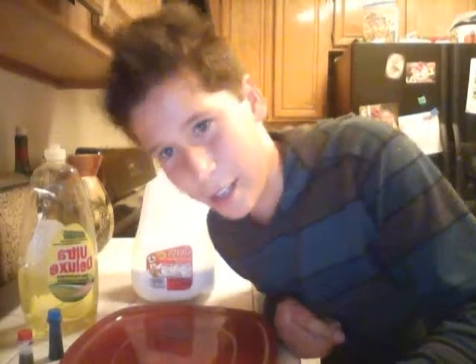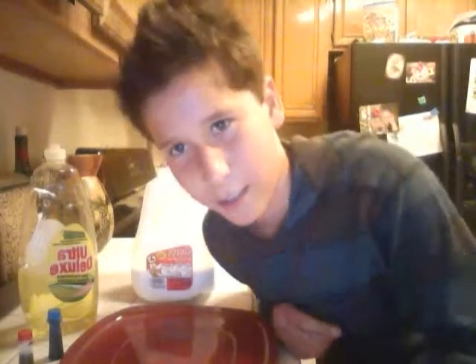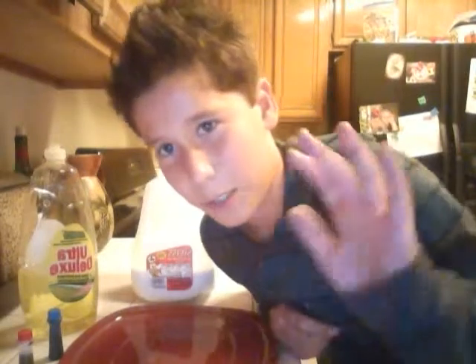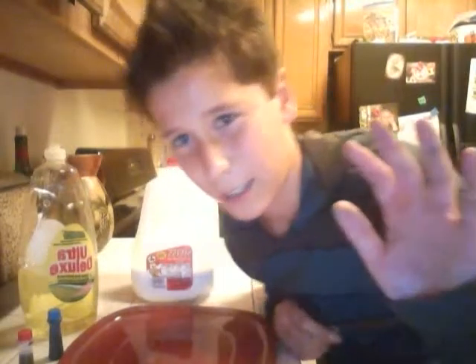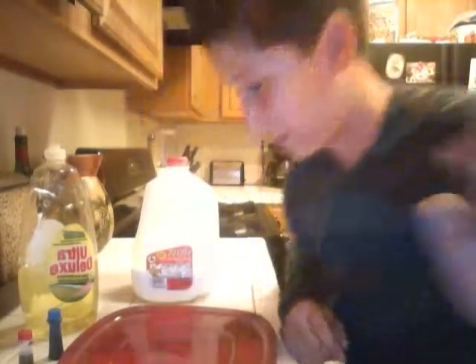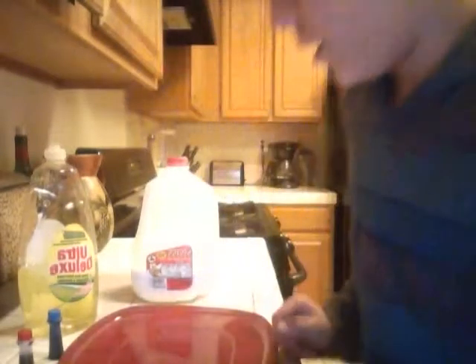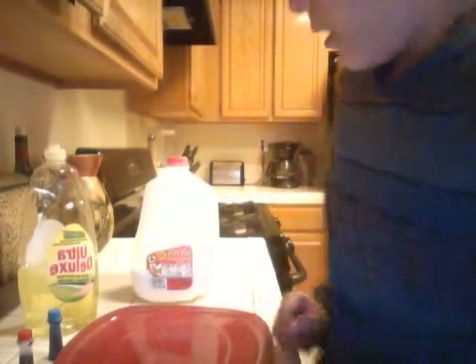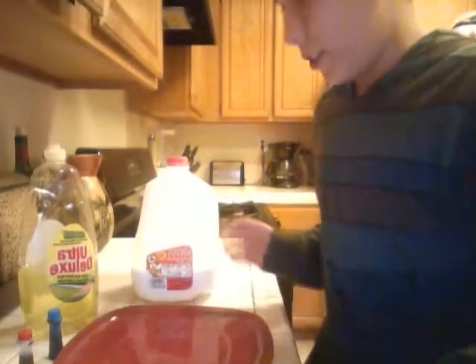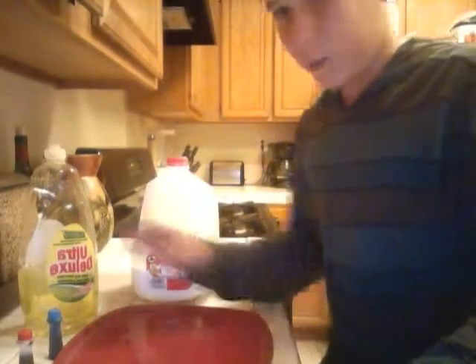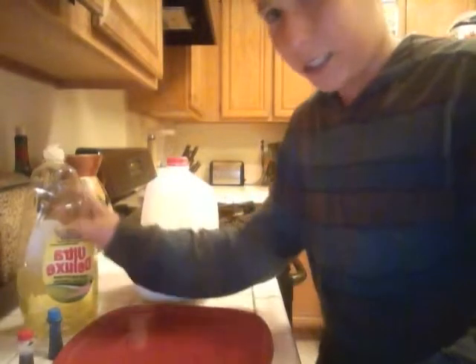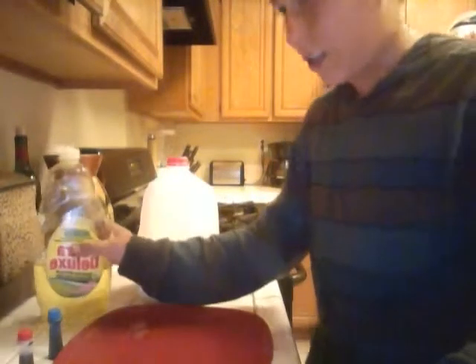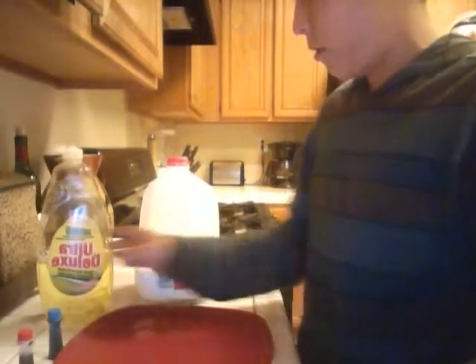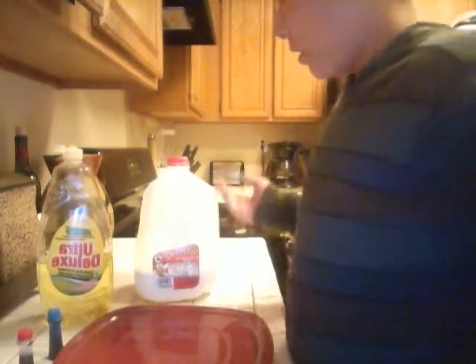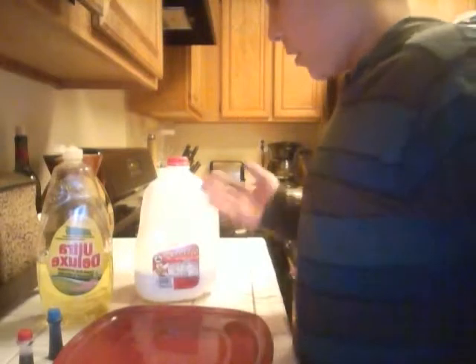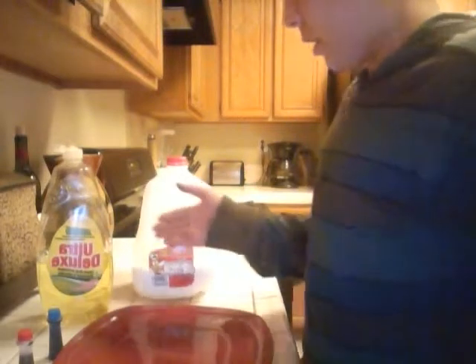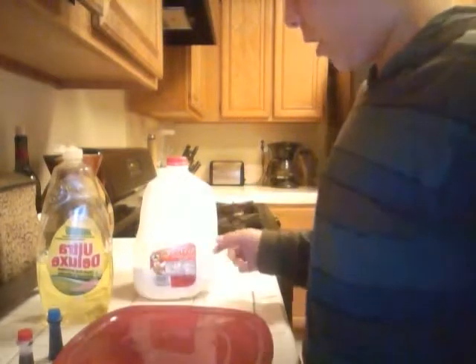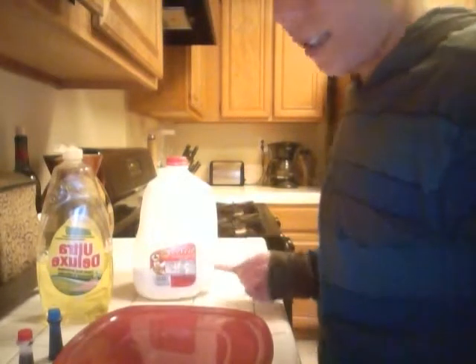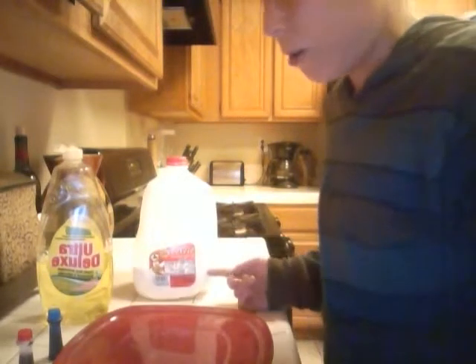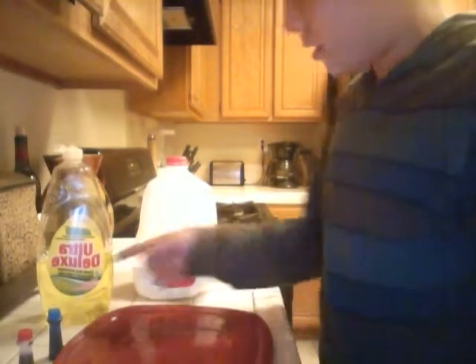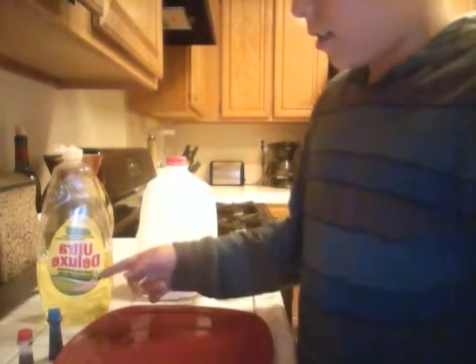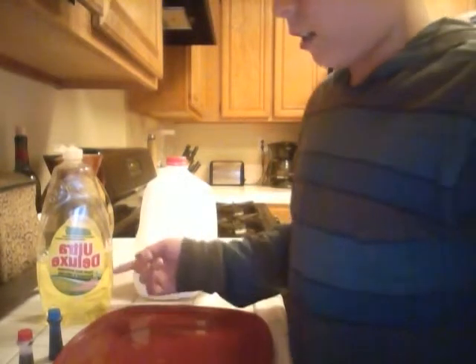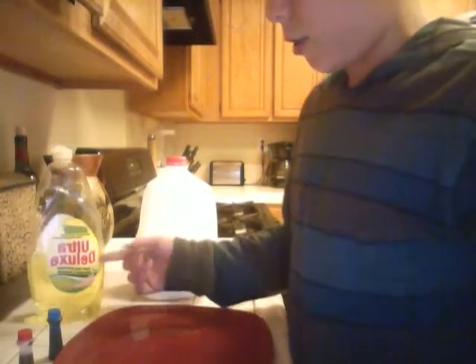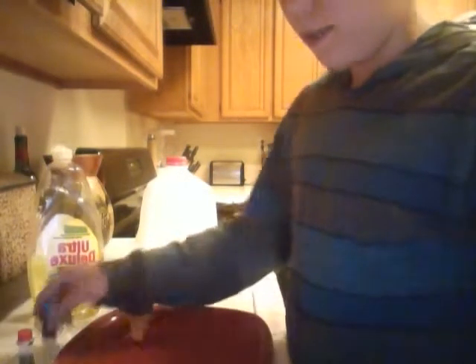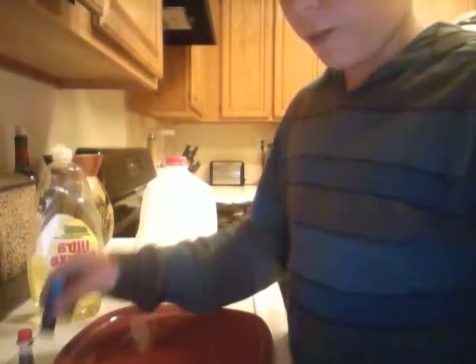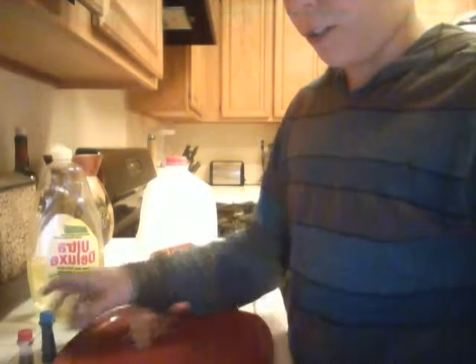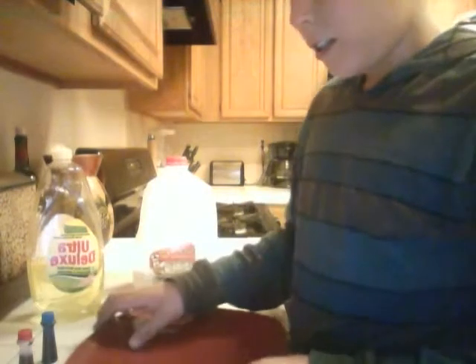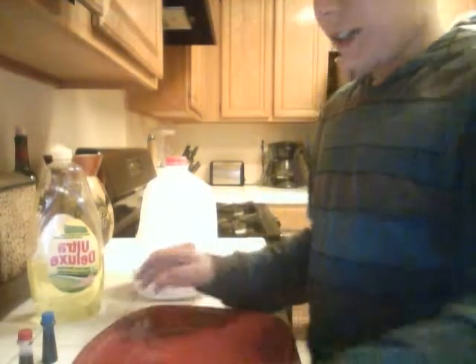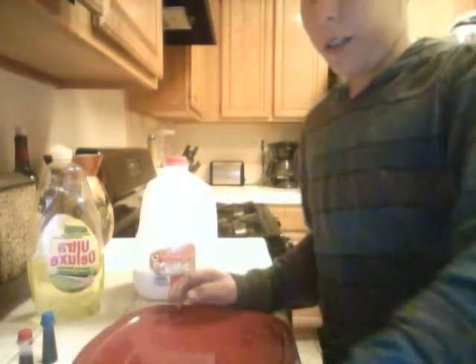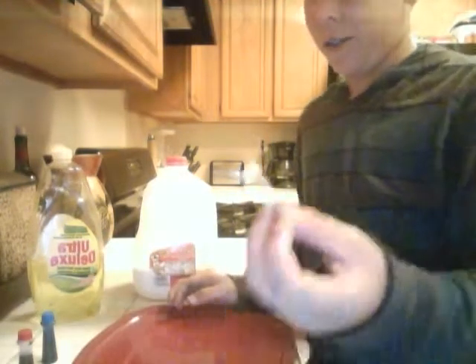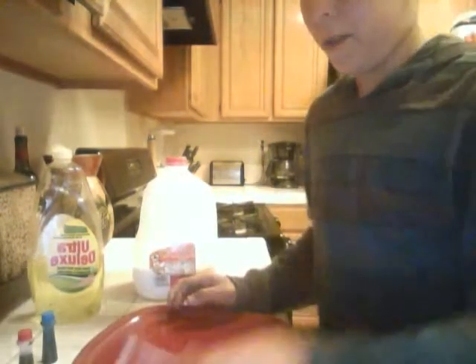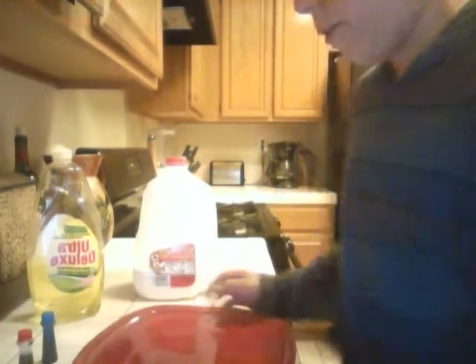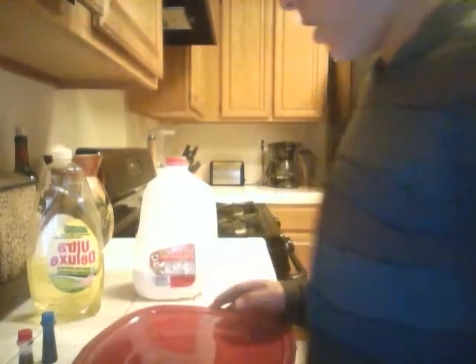Hey guys, it's me Dylan. Just want to show you guys a cool project you guys can do. All you need is some milk, liquid soap, and food coloring. Well, and a Q-tip, but I'm pretty sure everybody has that.